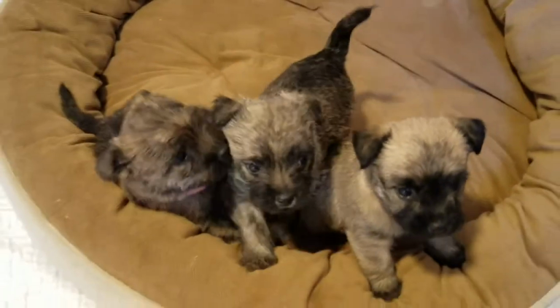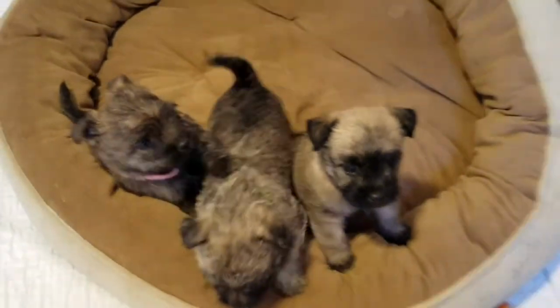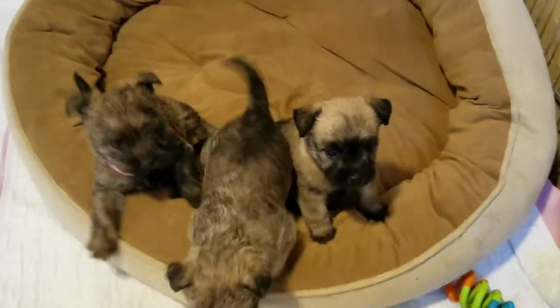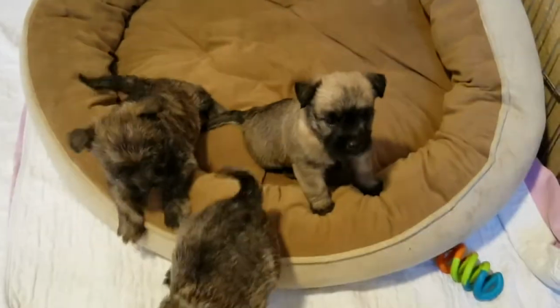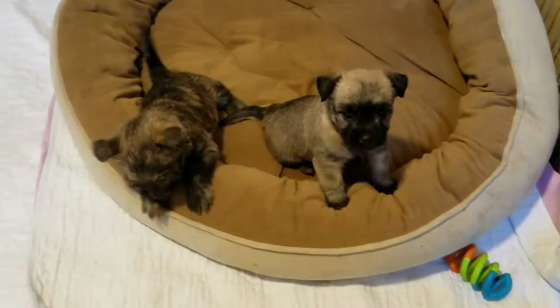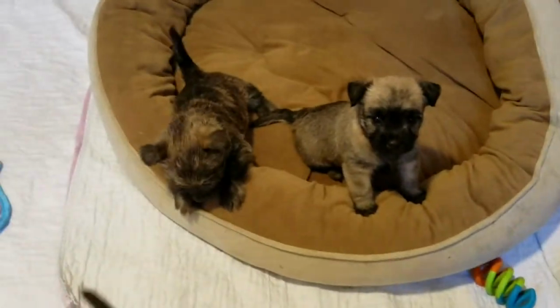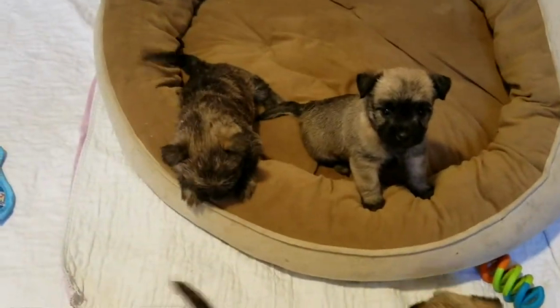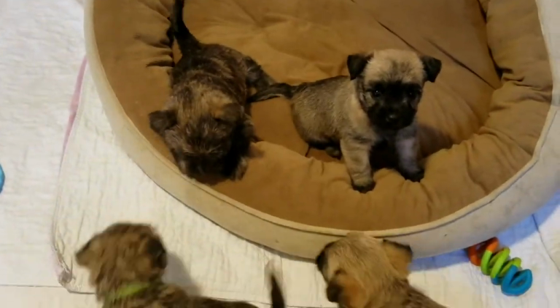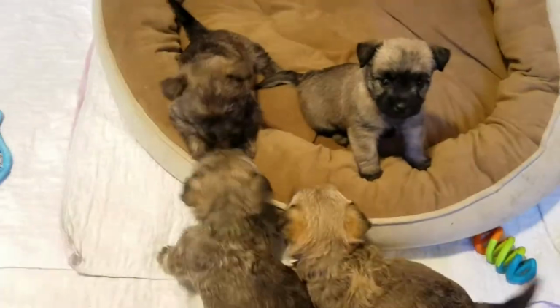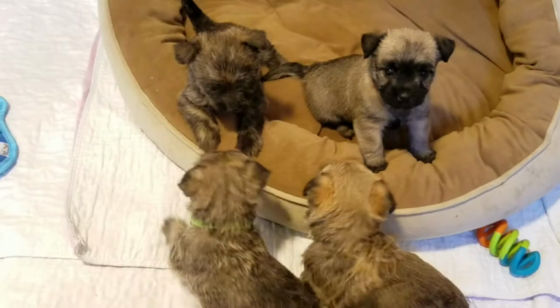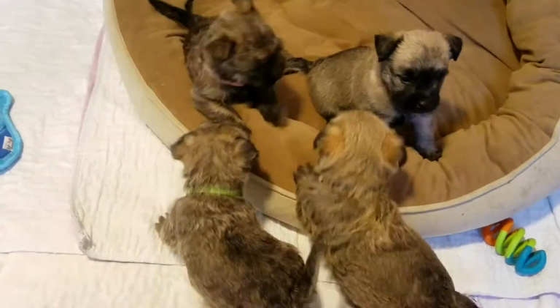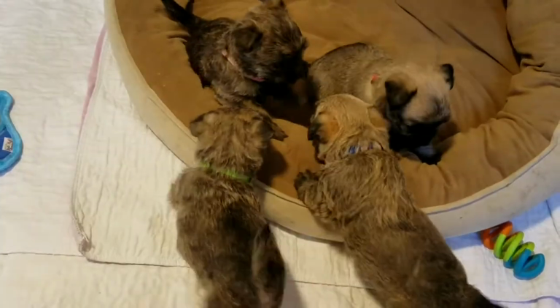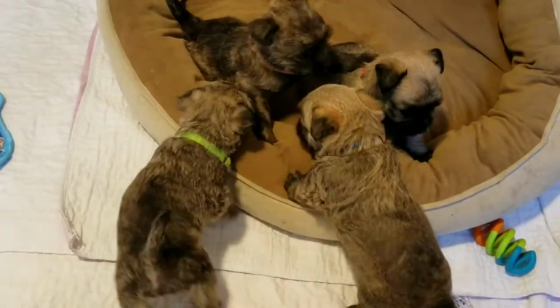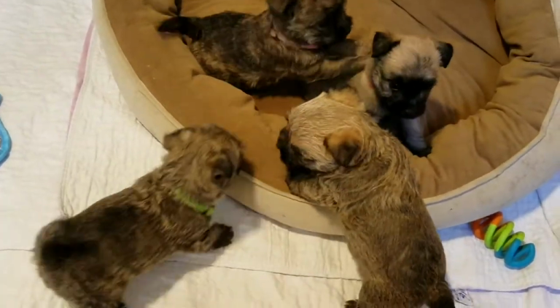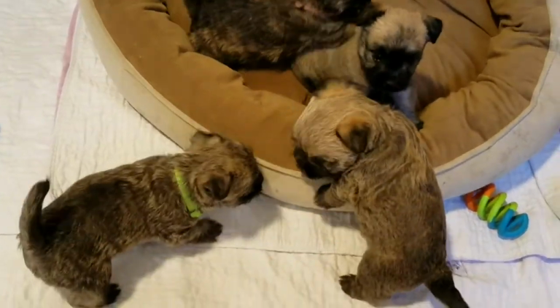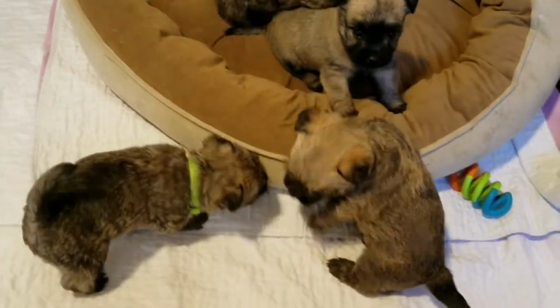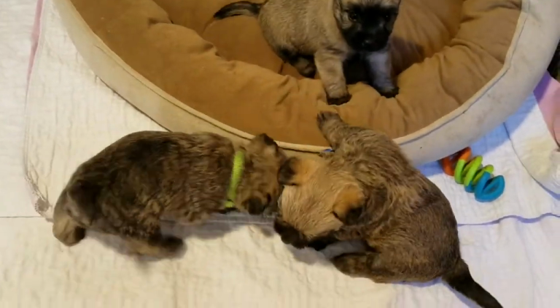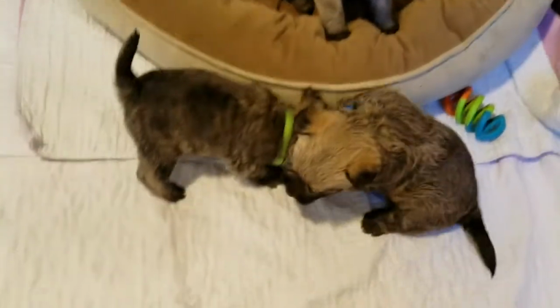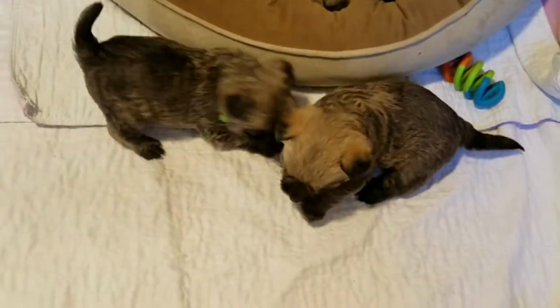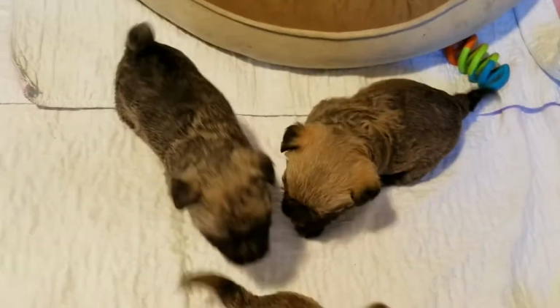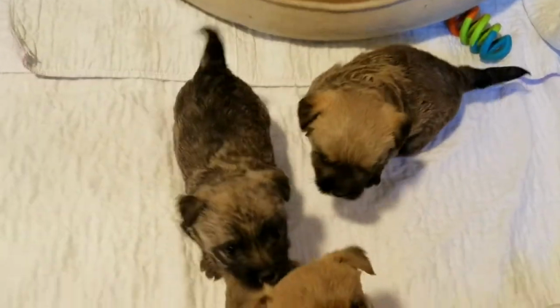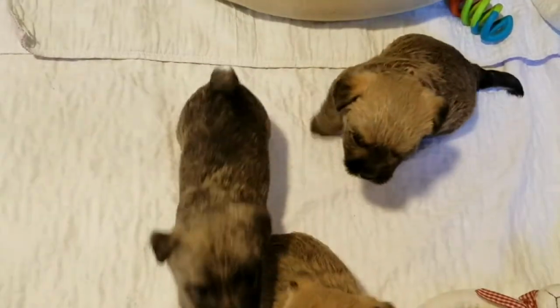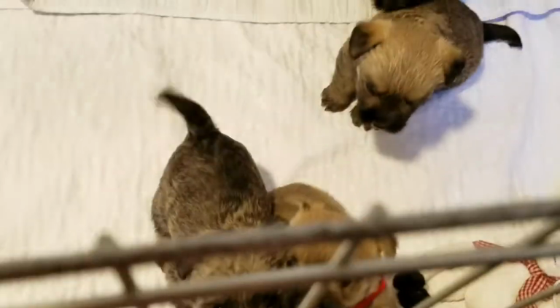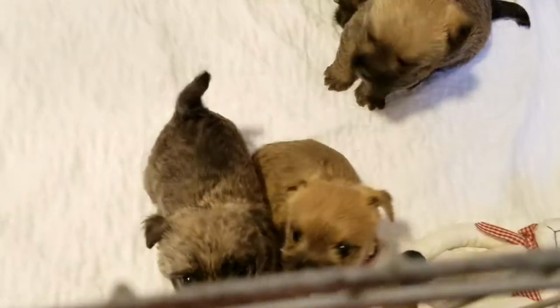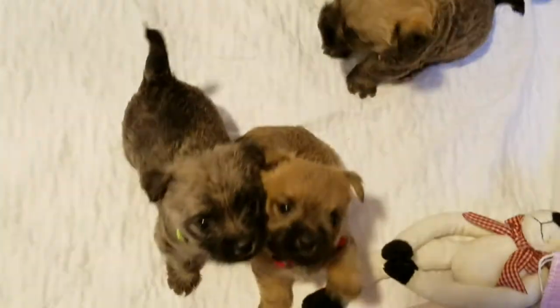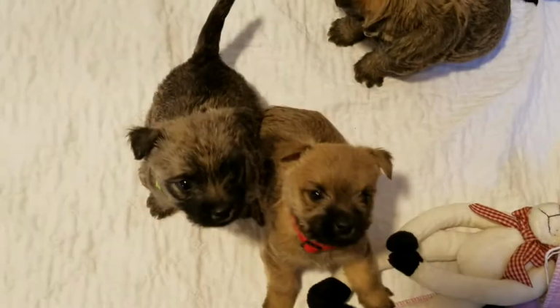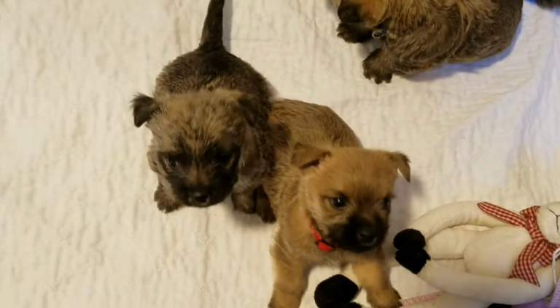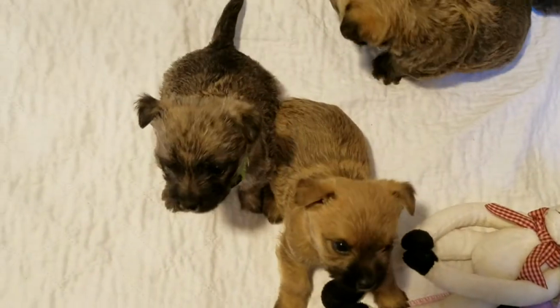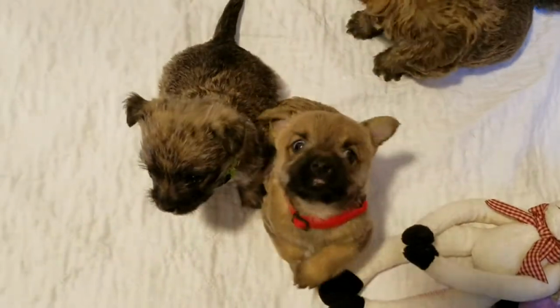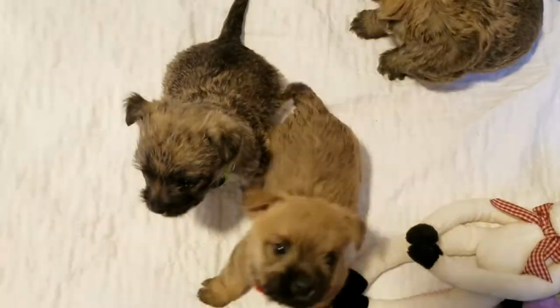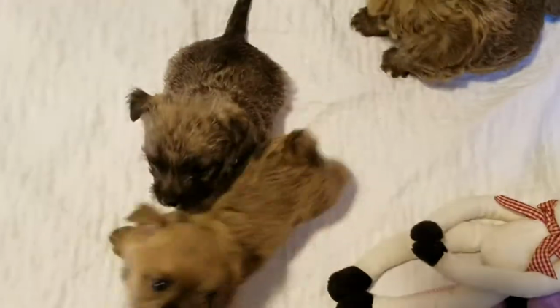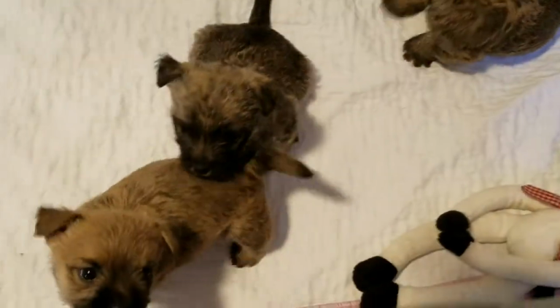There's the girls — and that lasted a second. And there's our little boy, blue collar right here. And our light colored little boy with a red collar.